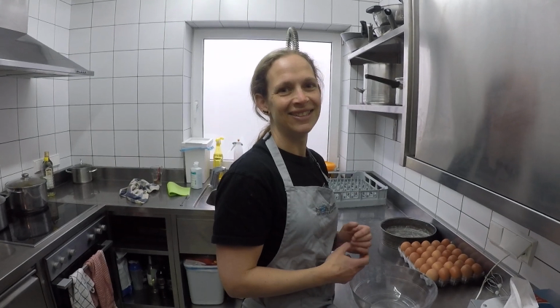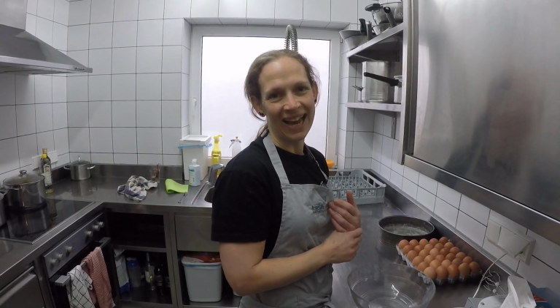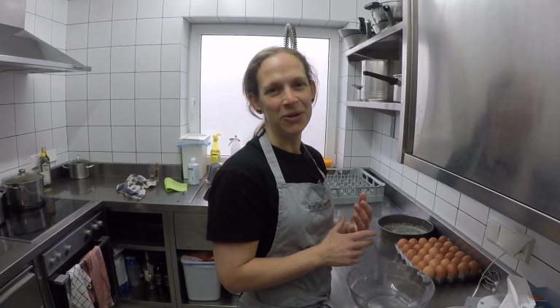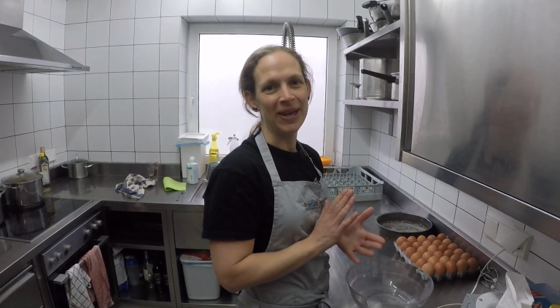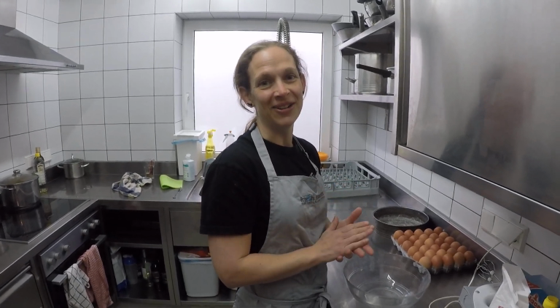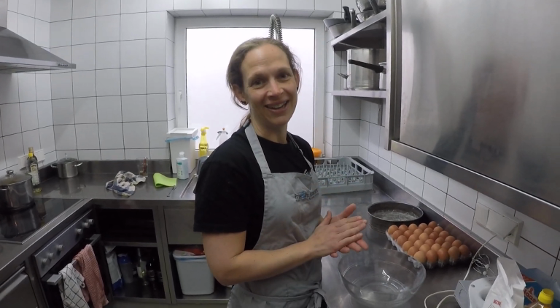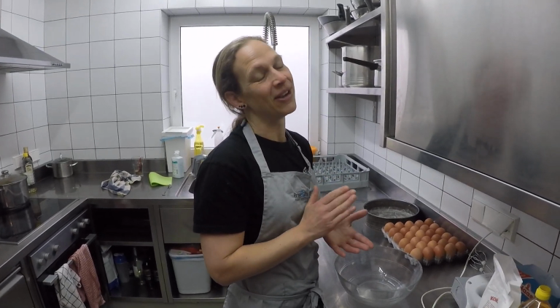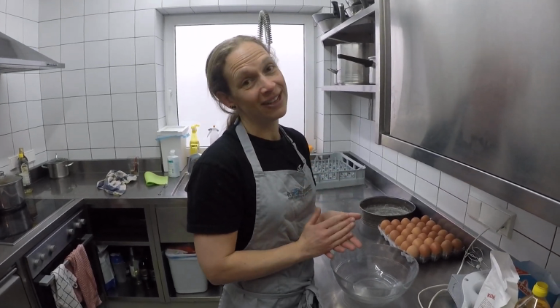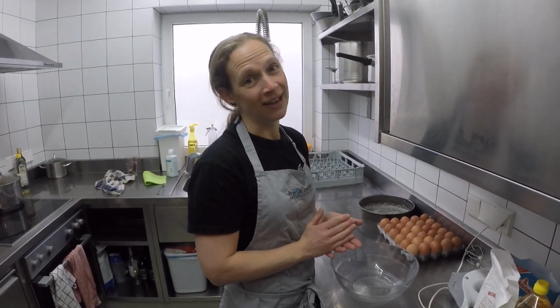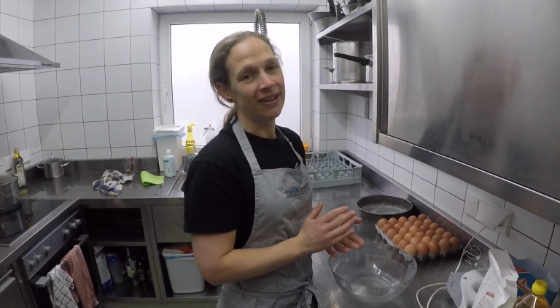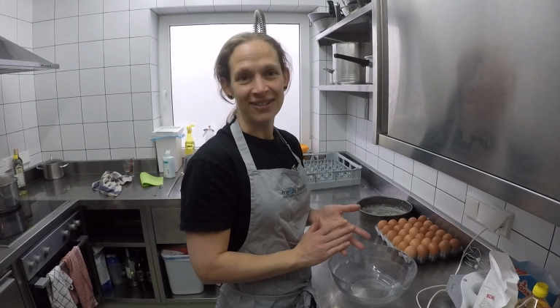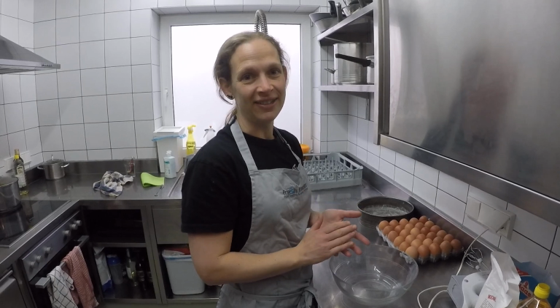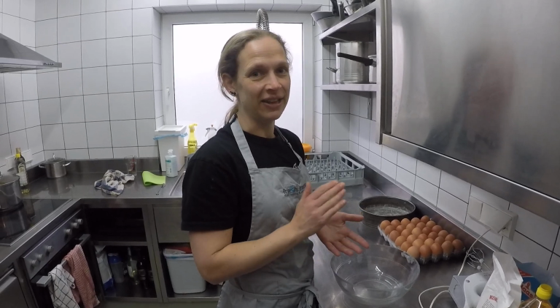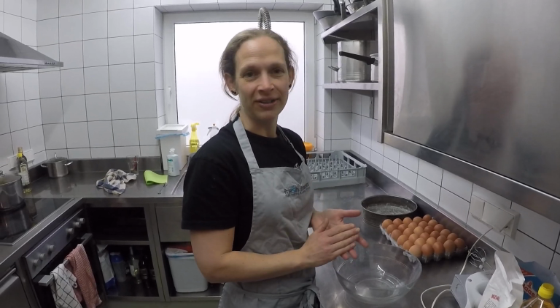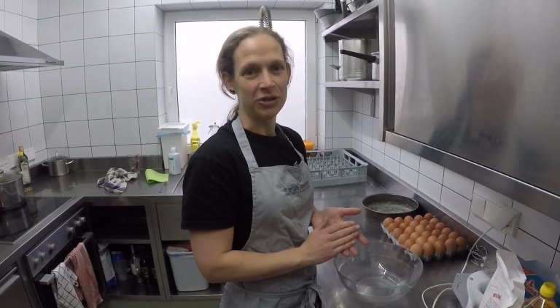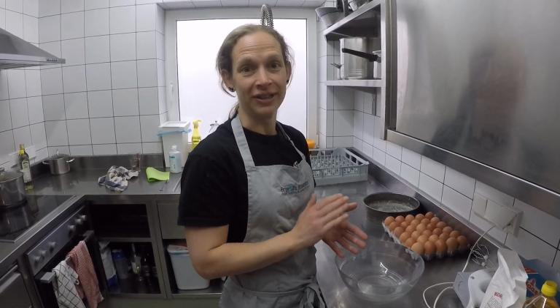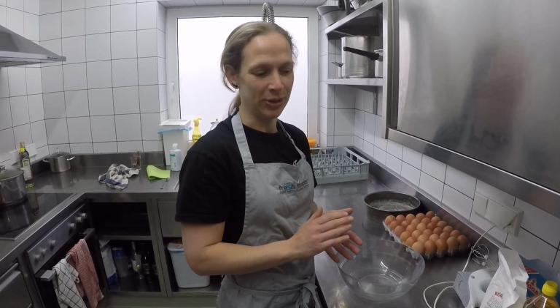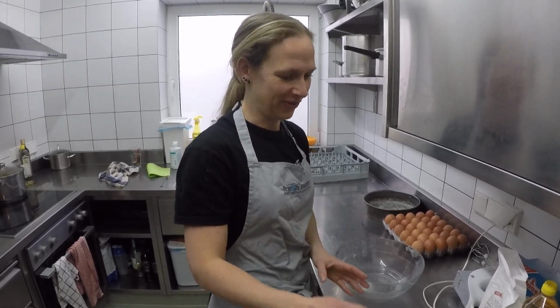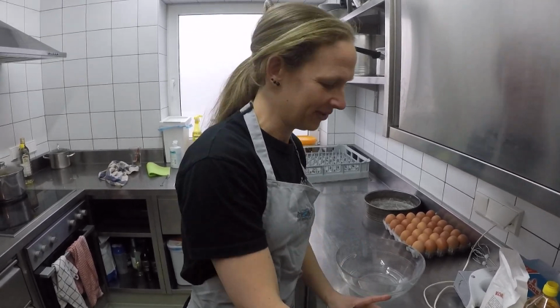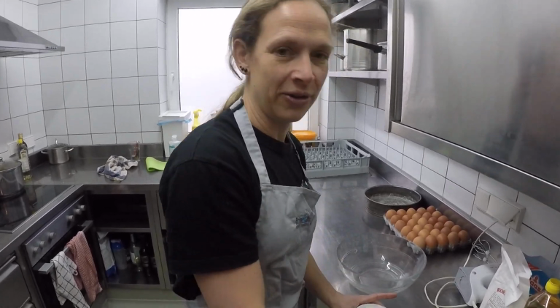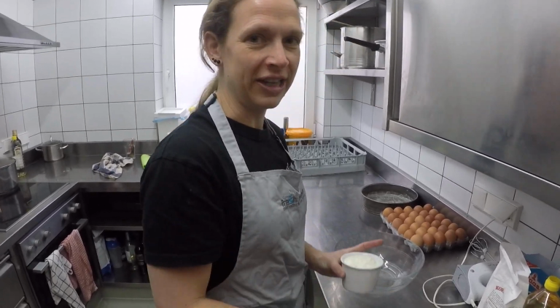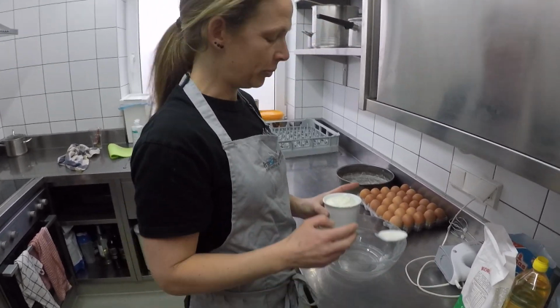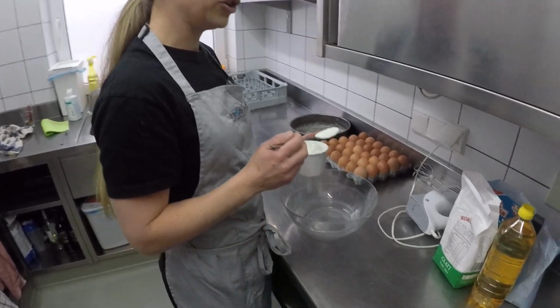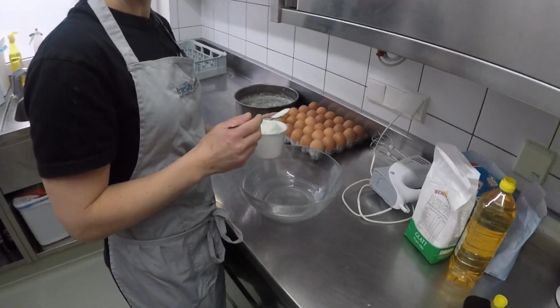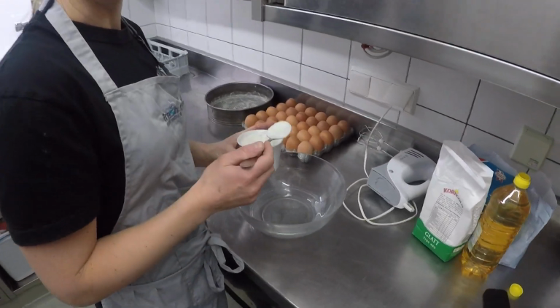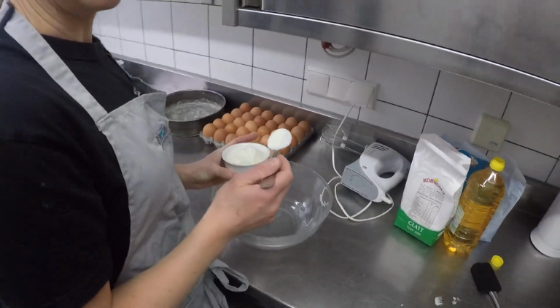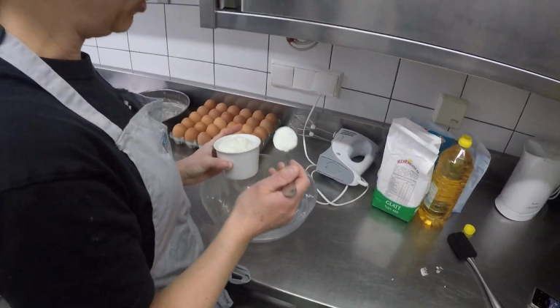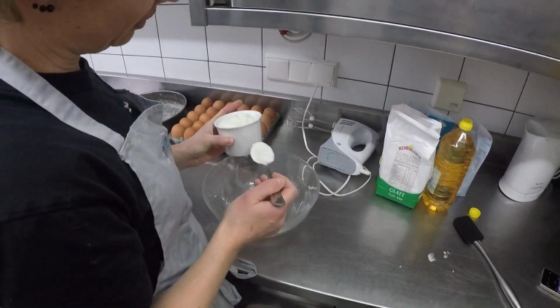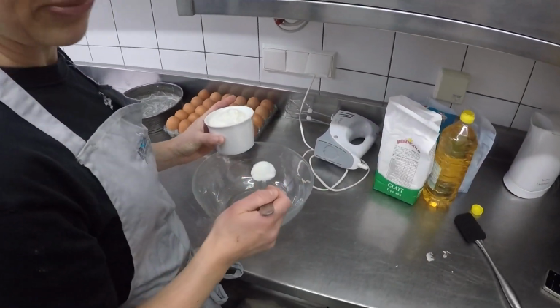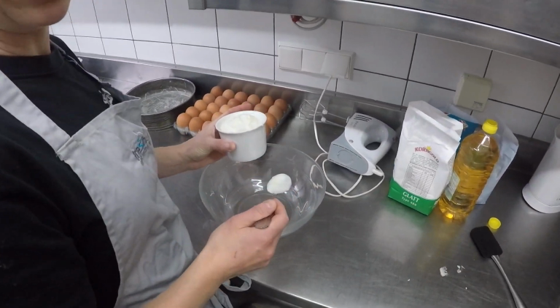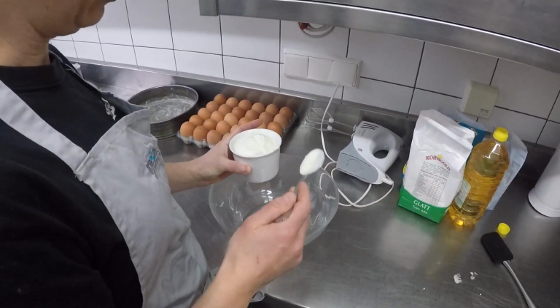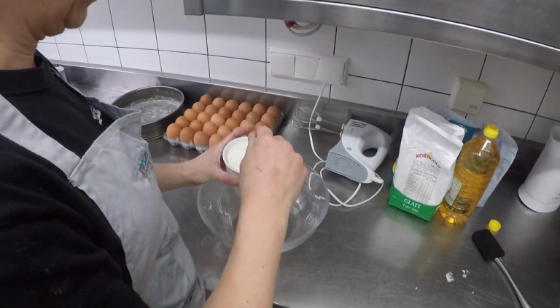Chalet Hack: always make a yogurt cake. They work really well, they're nice and tasty, they rise at altitude and they're simple and easy to follow. All you need is a pot of yogurt. If you don't have a pot, use something similar like a ramekin.